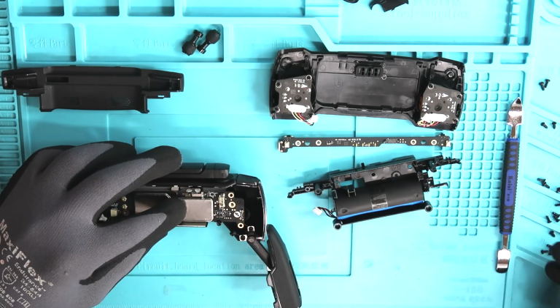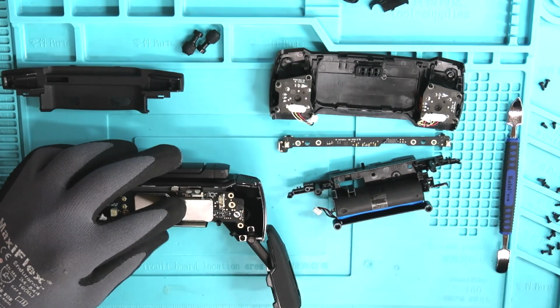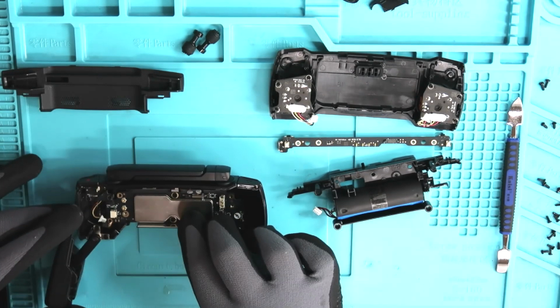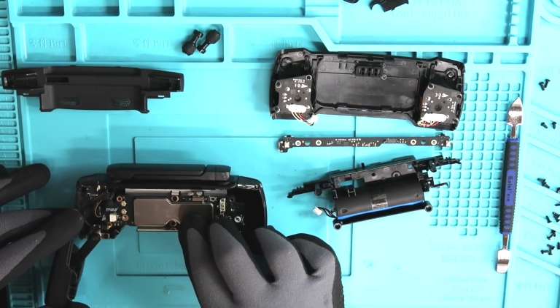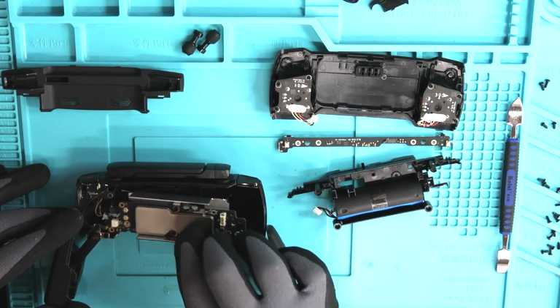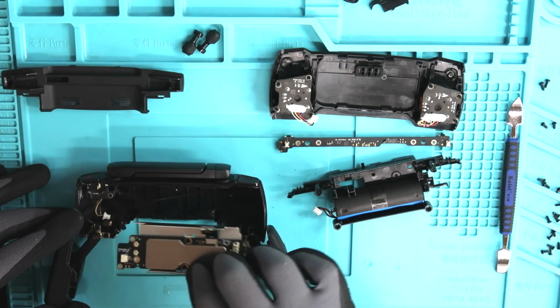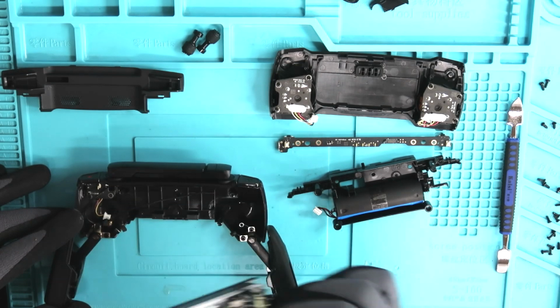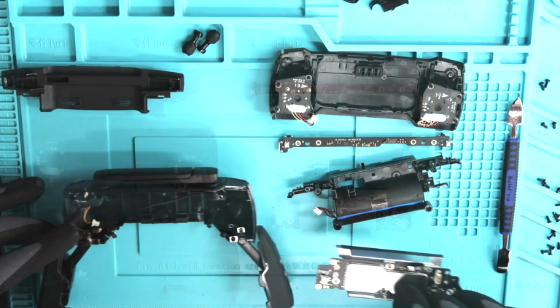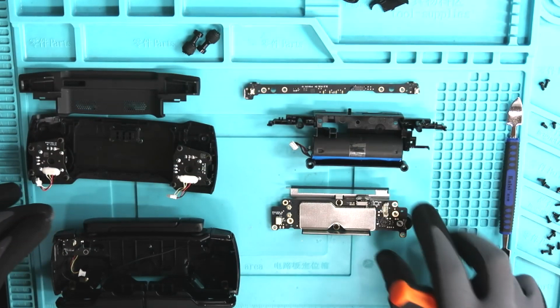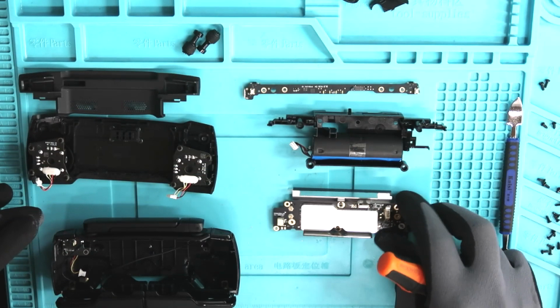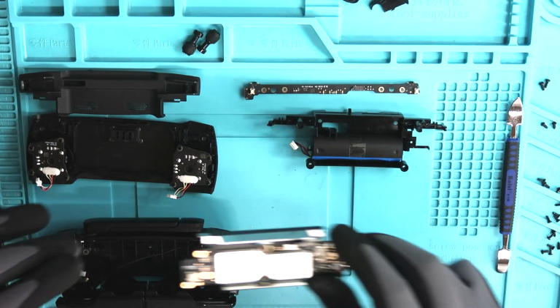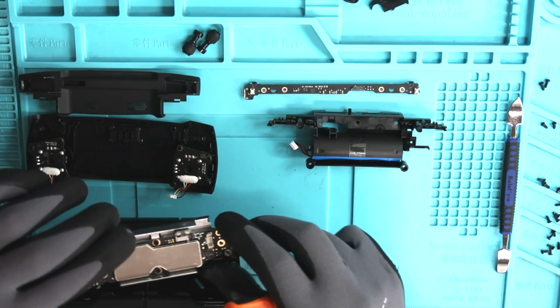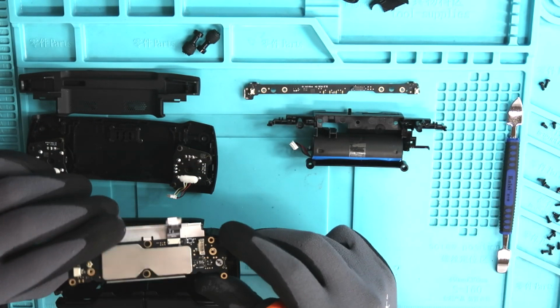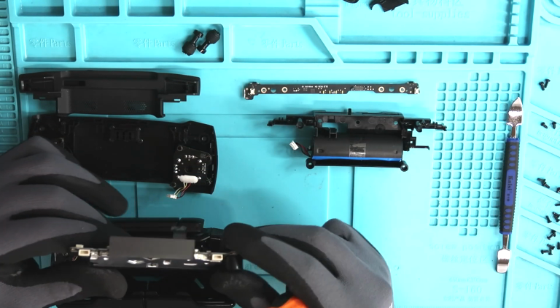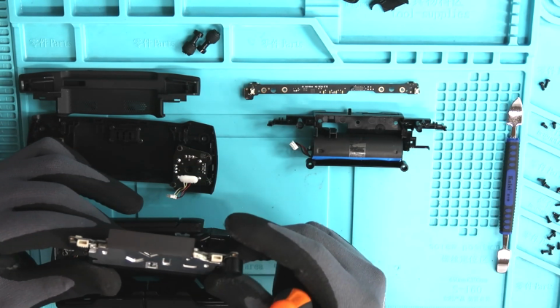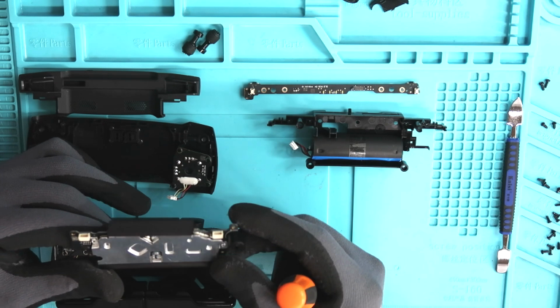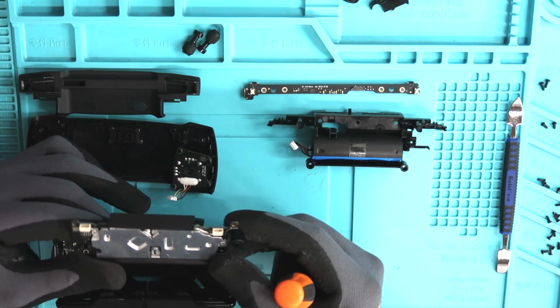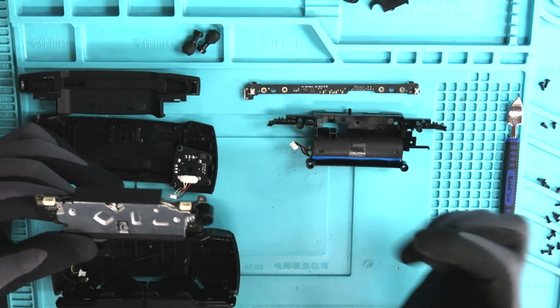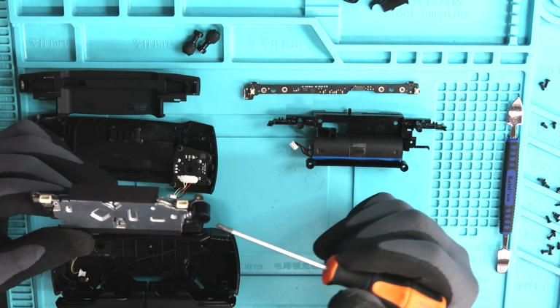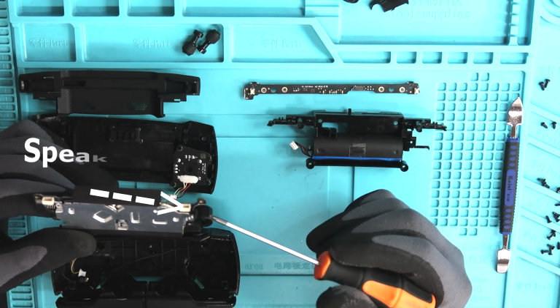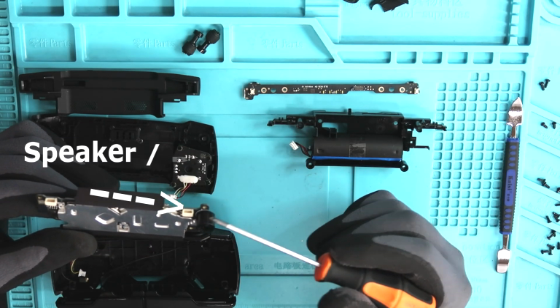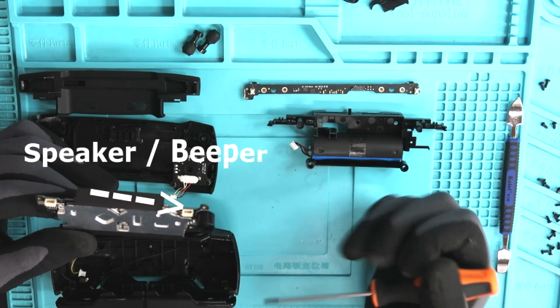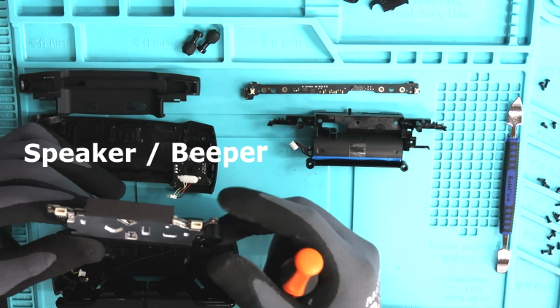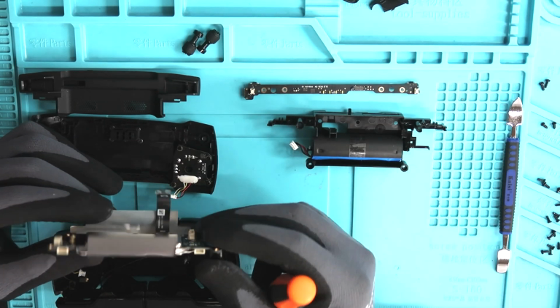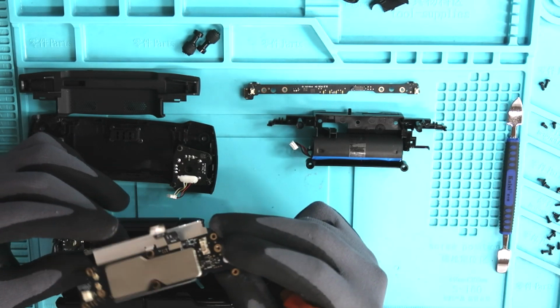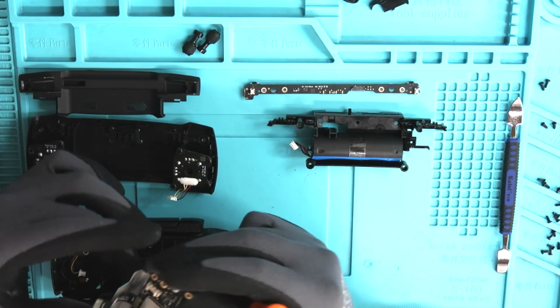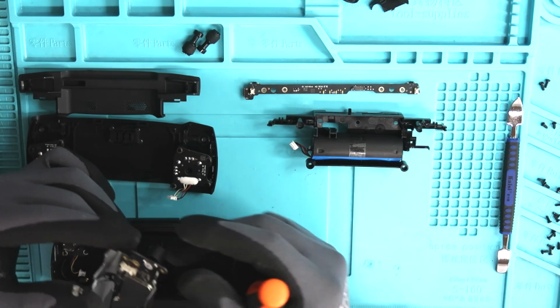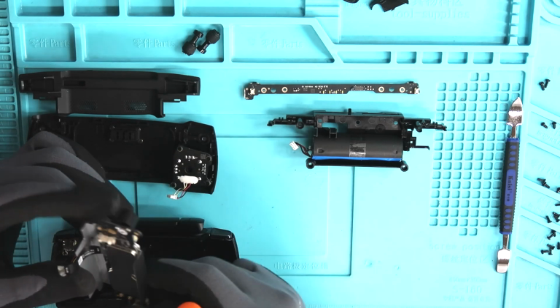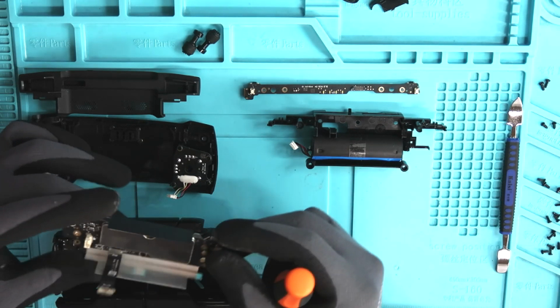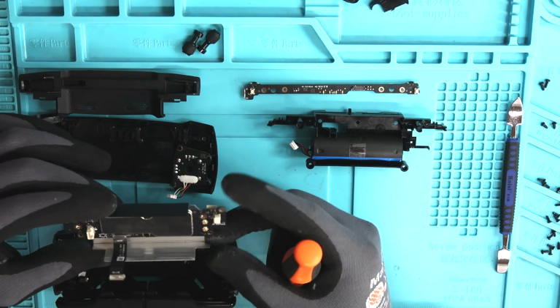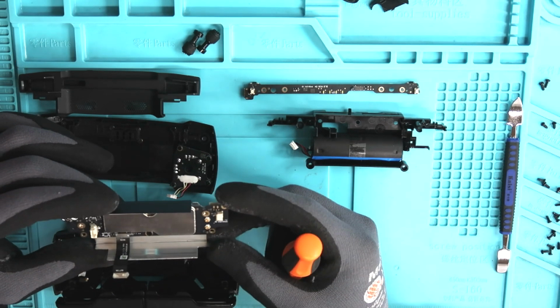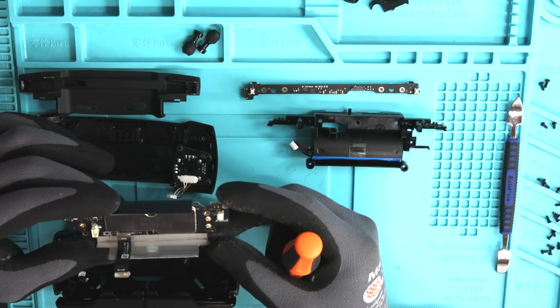Now that those screws are removed, we can fully remove this main board. This is where the microphone slash beeper will be located. So if you'd like to remove that so you don't have to hear that annoying beeping when the battery gets low, this is the spot where you can do that.